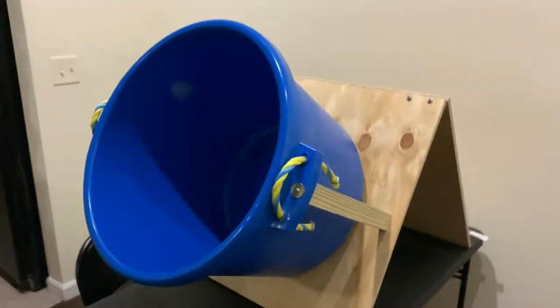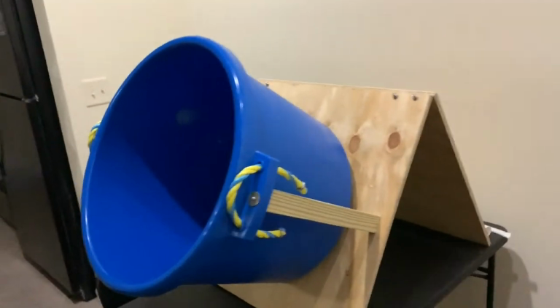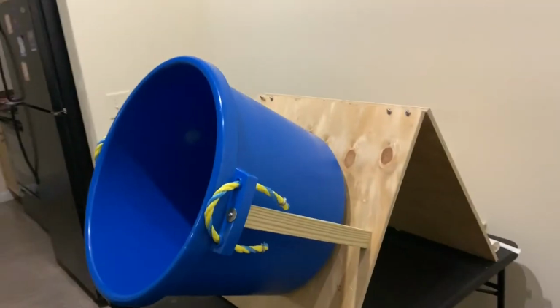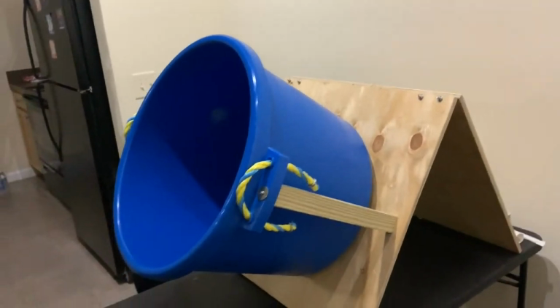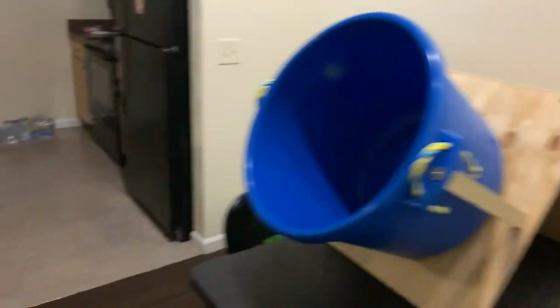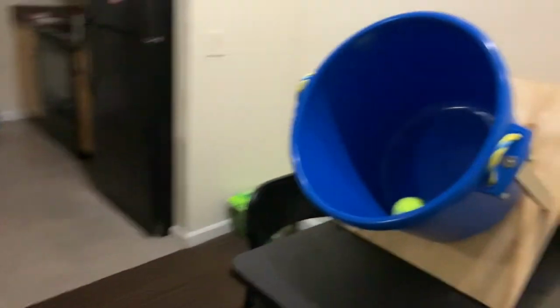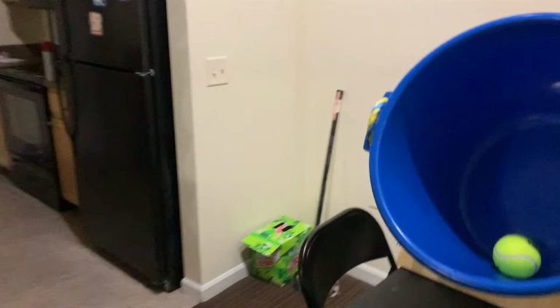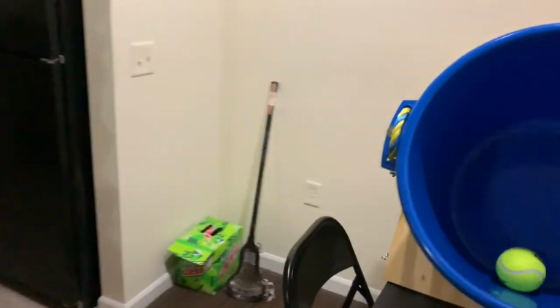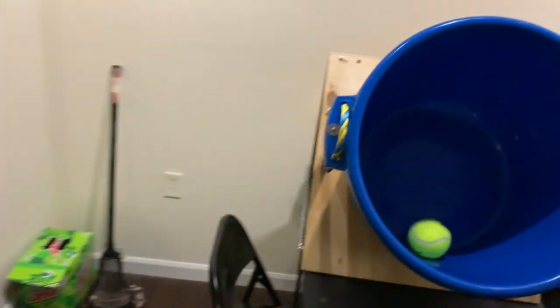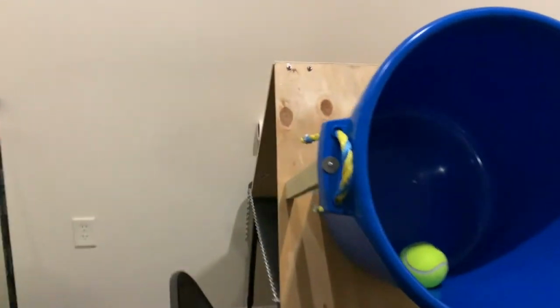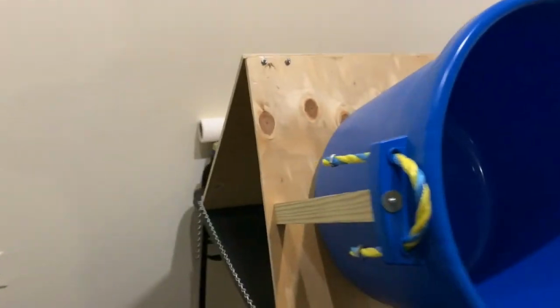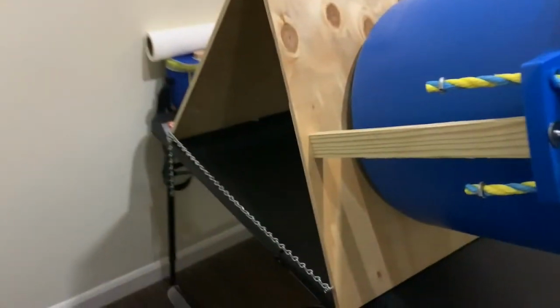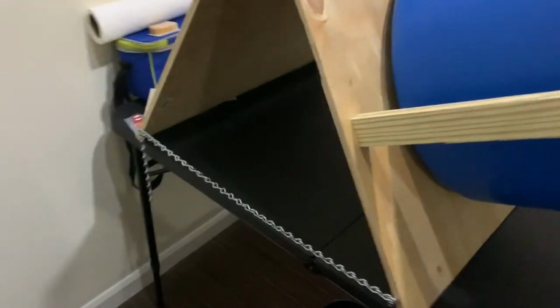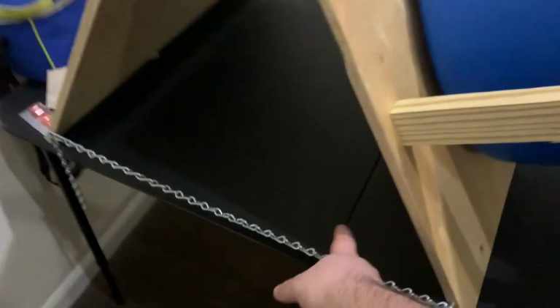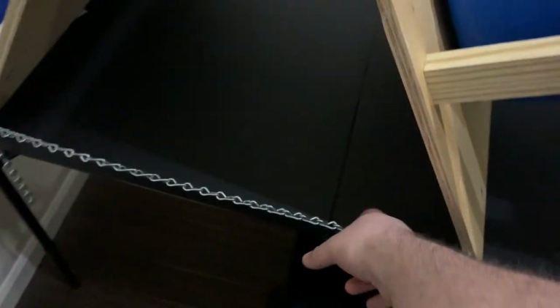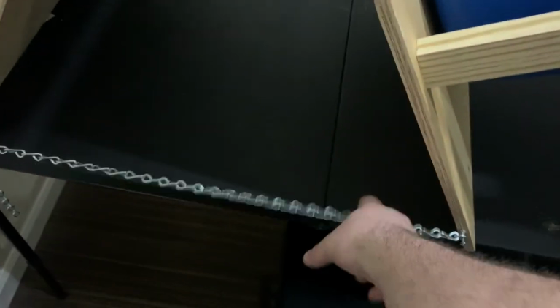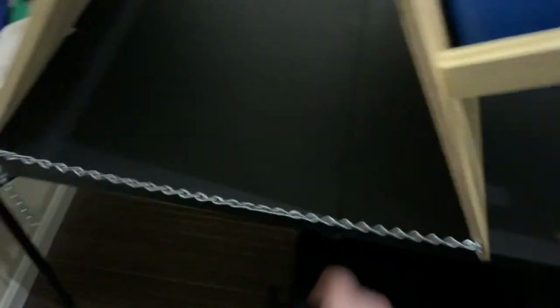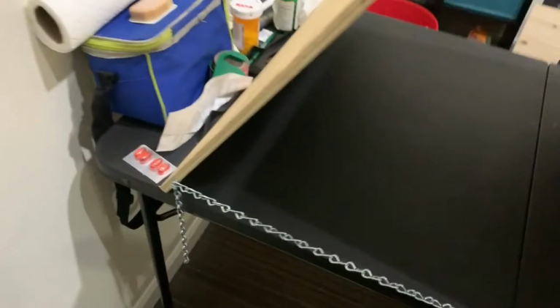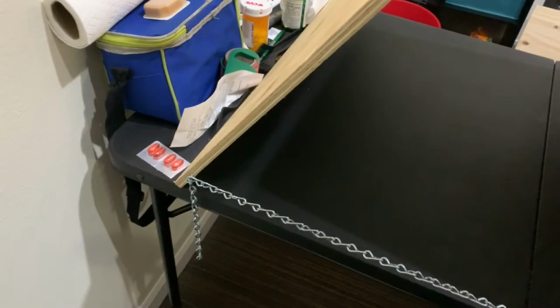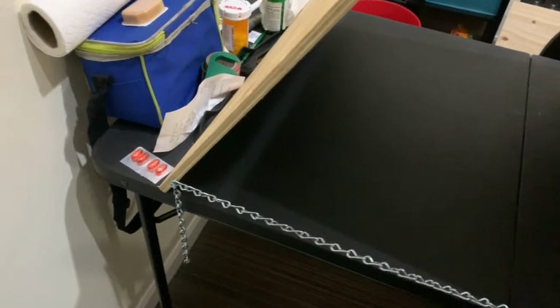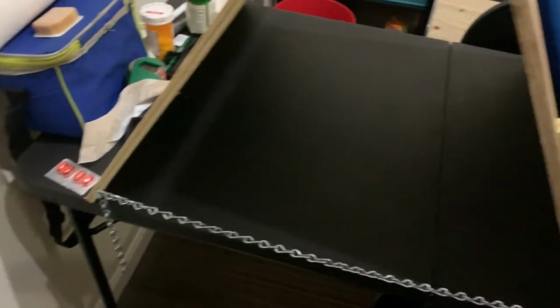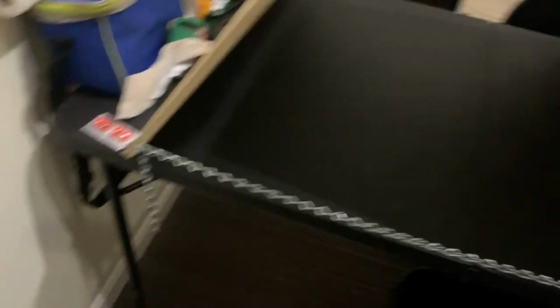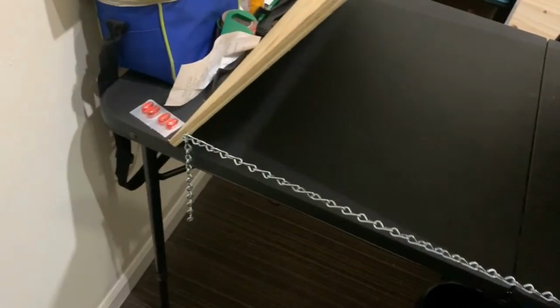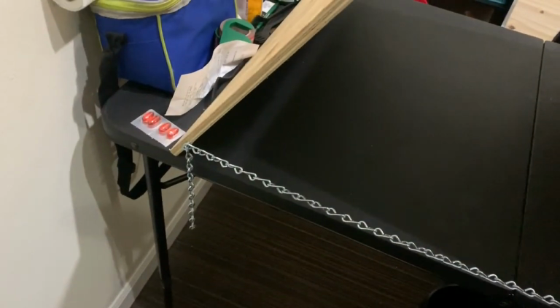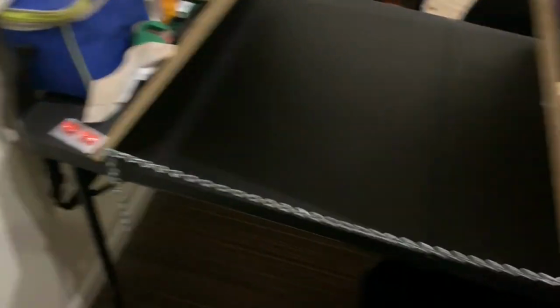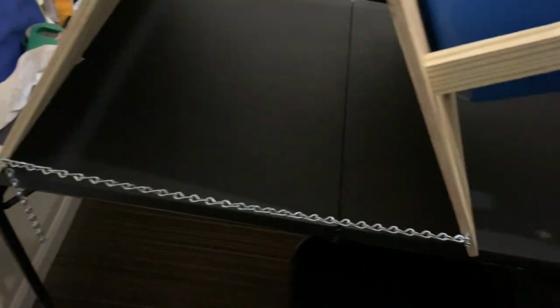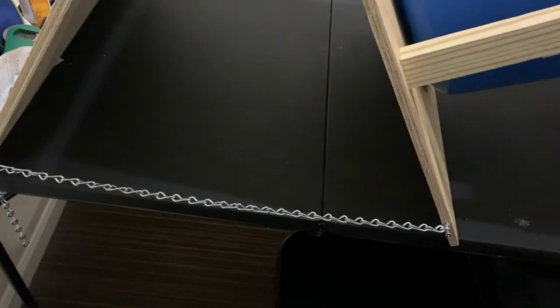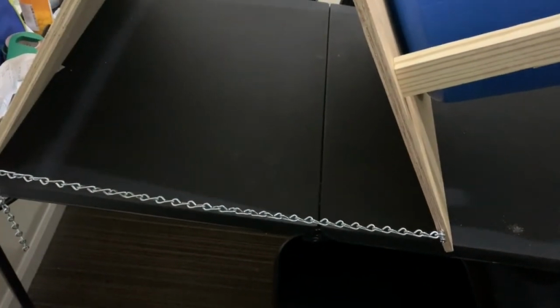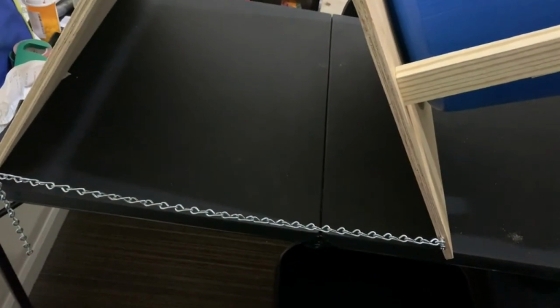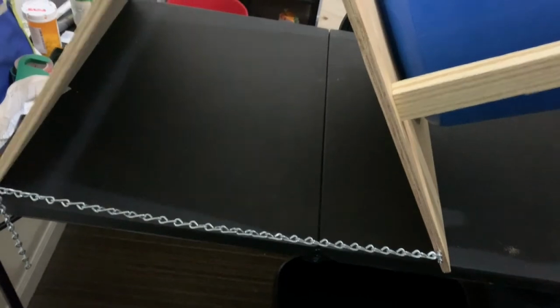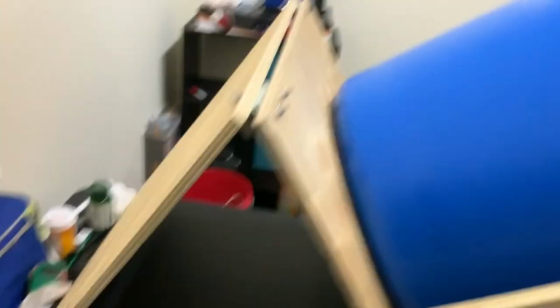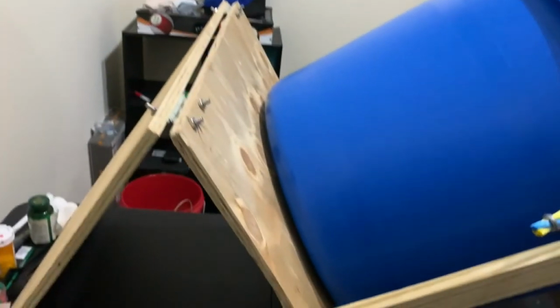It's another really easy build. To prevent it from sliding out from the force, I just got some chain — about two and a half feet of it — only used like two inches of it. And yeah, that's it. See you!